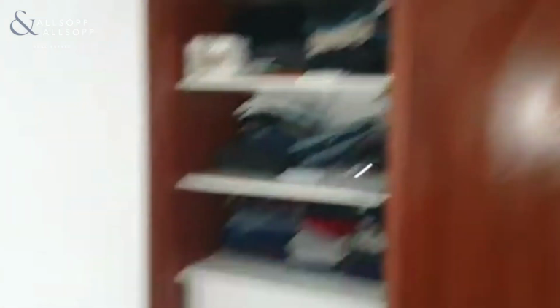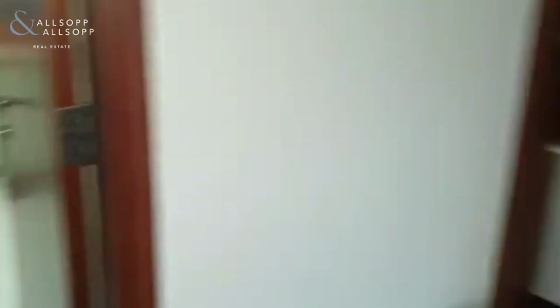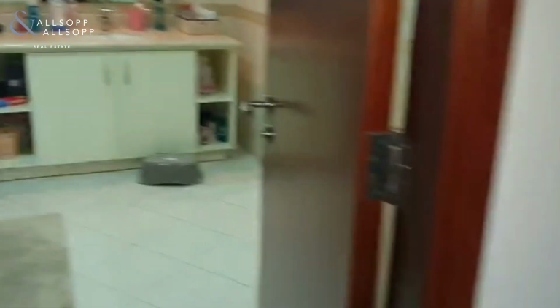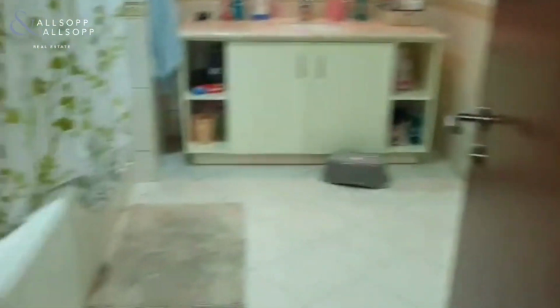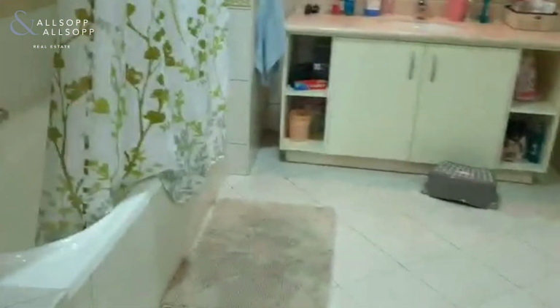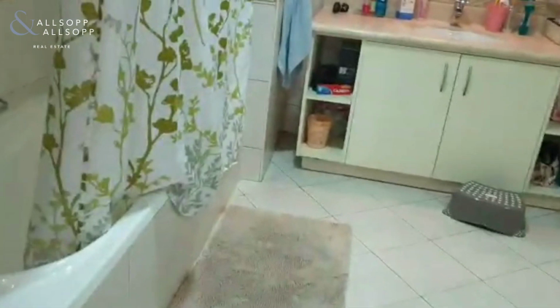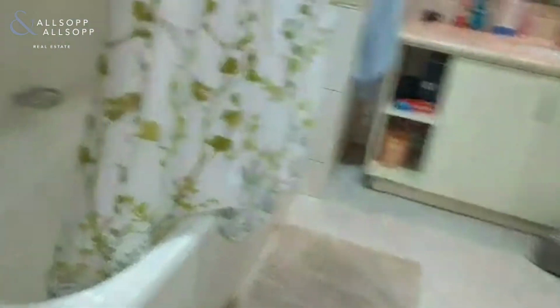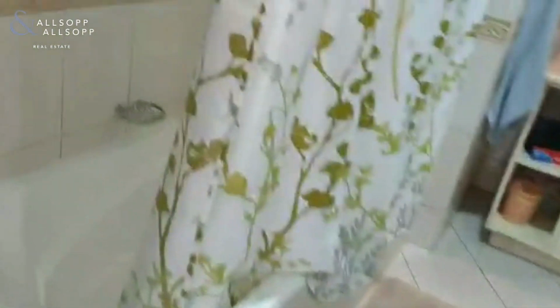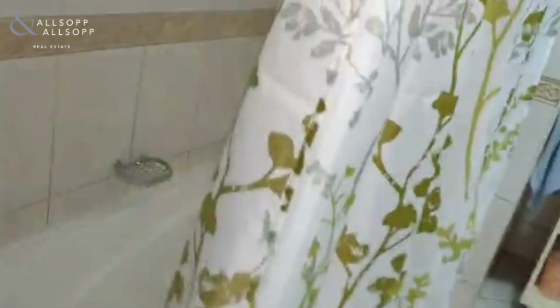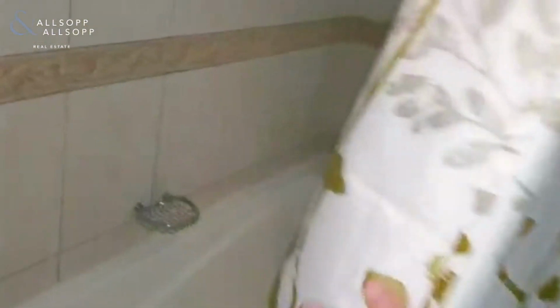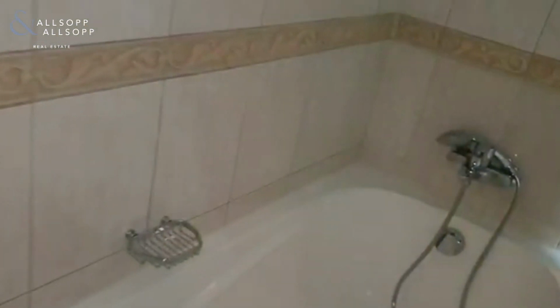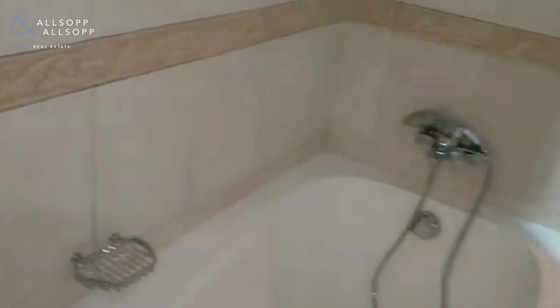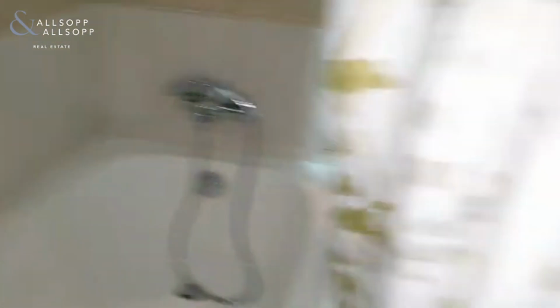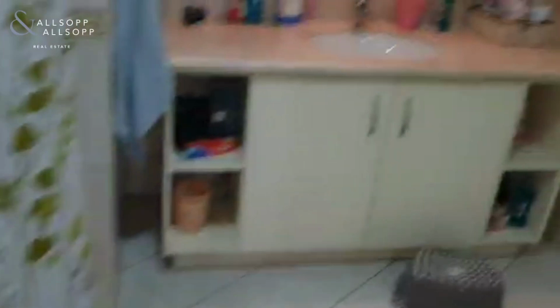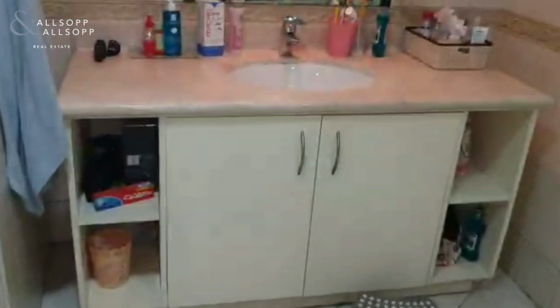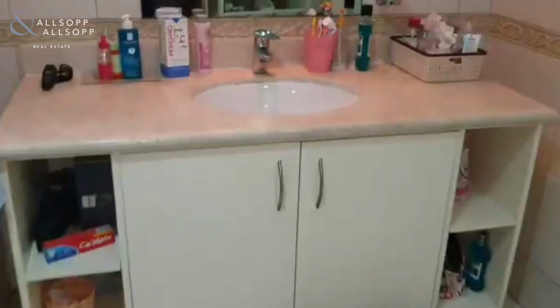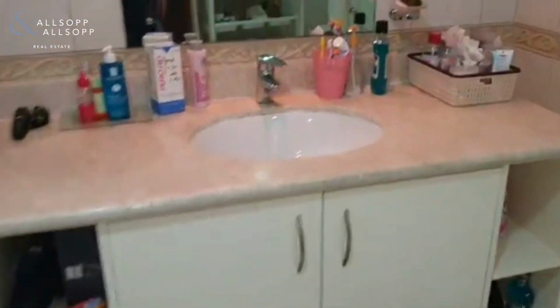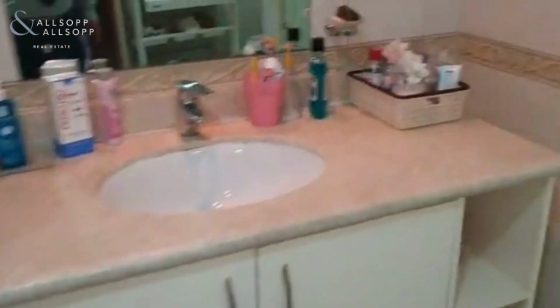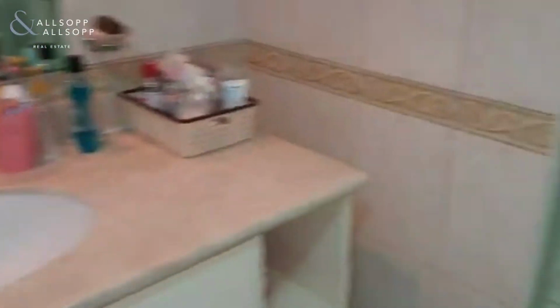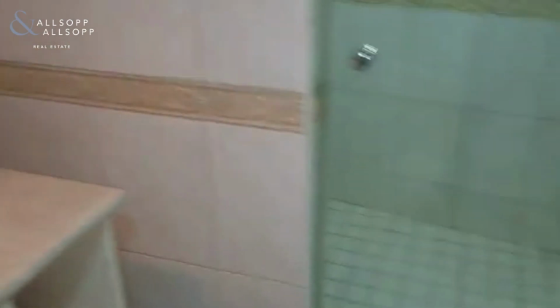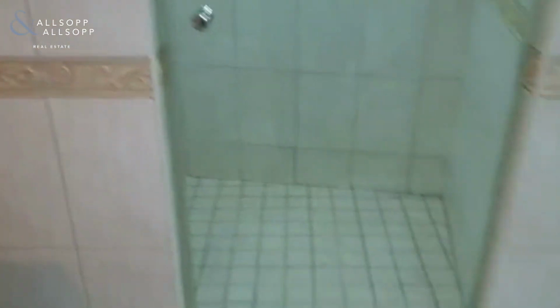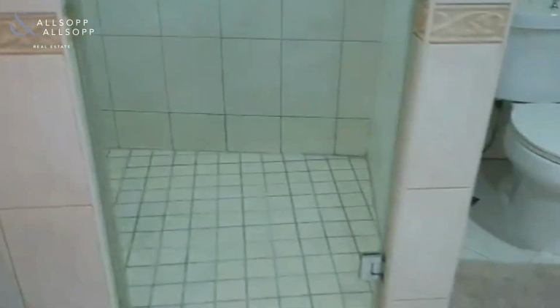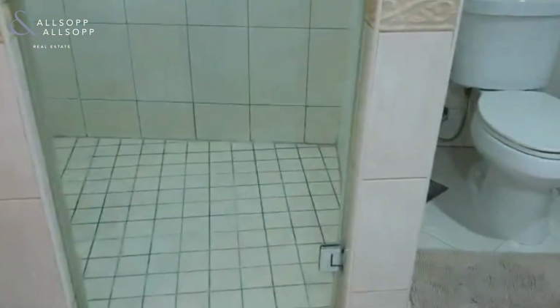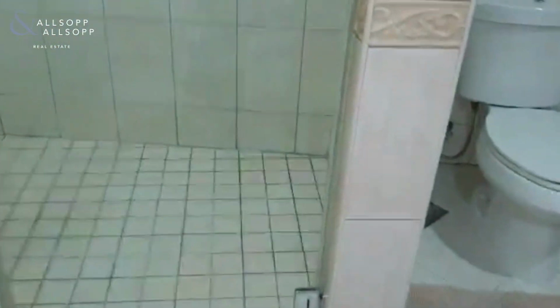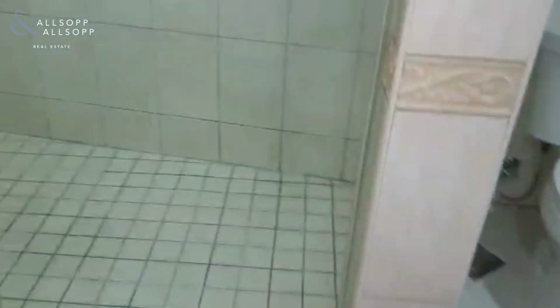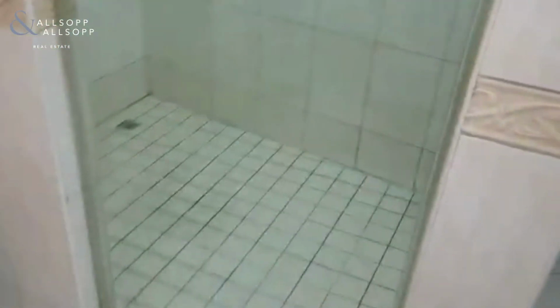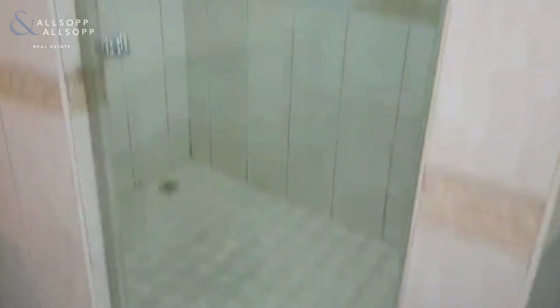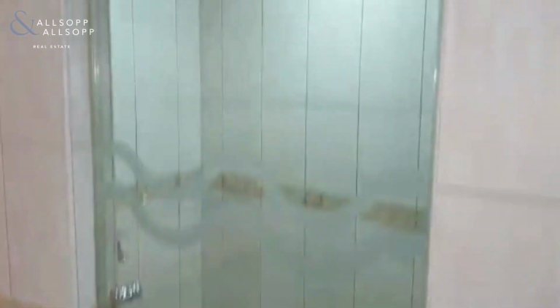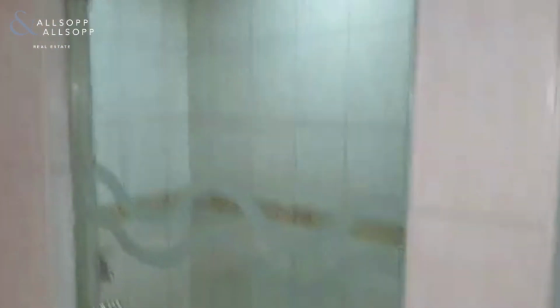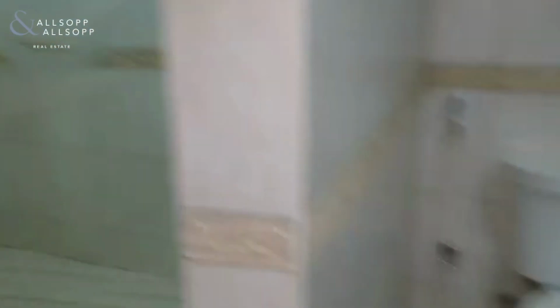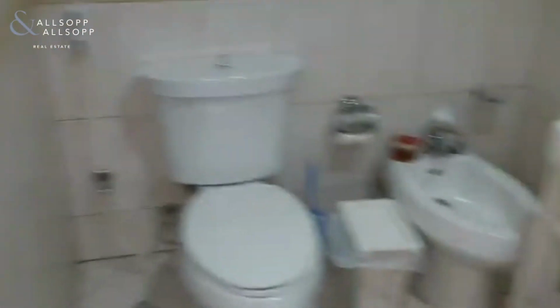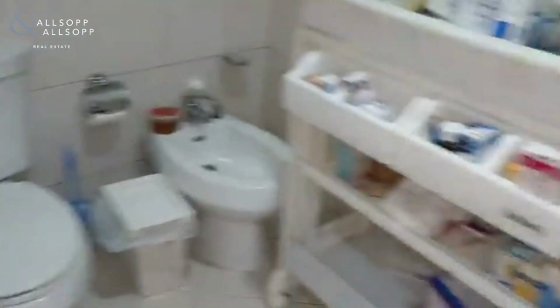And it's ensuite, so you have here the bathtub, the bathroom sink, walk-in shower inside it there.